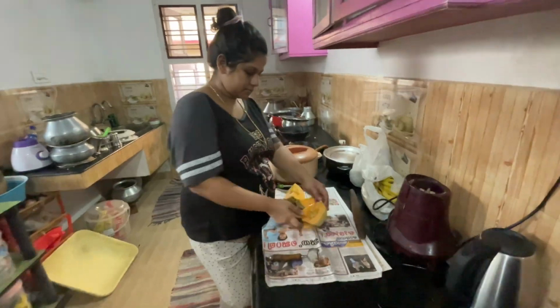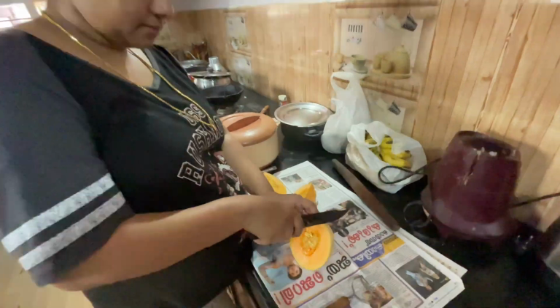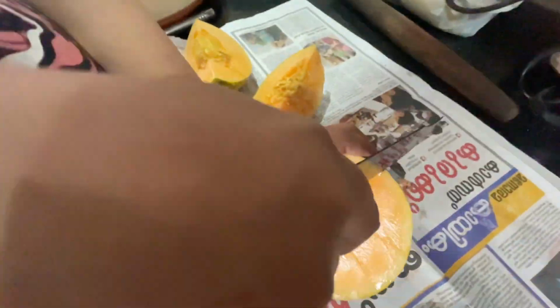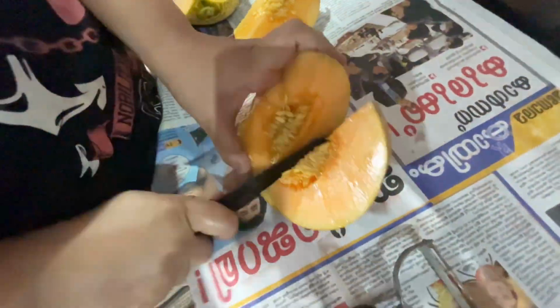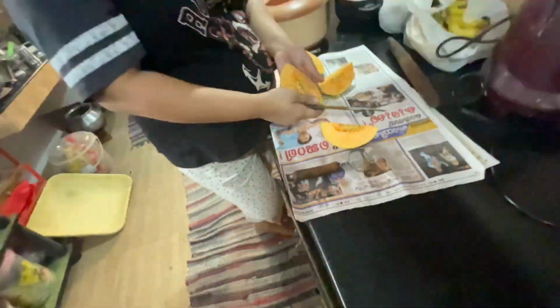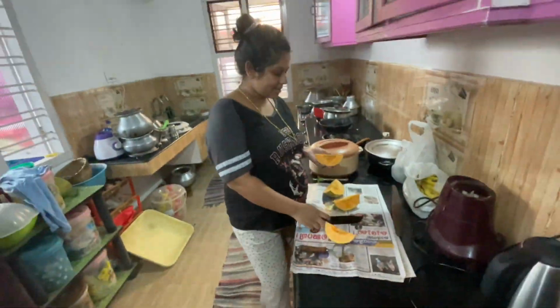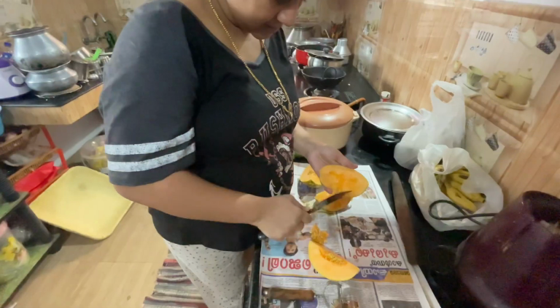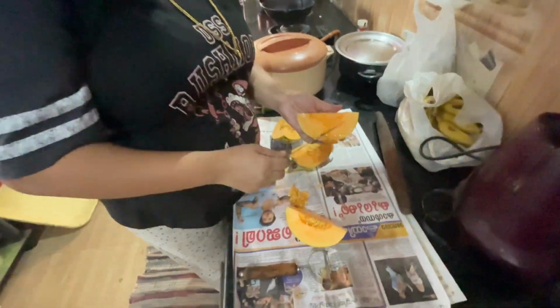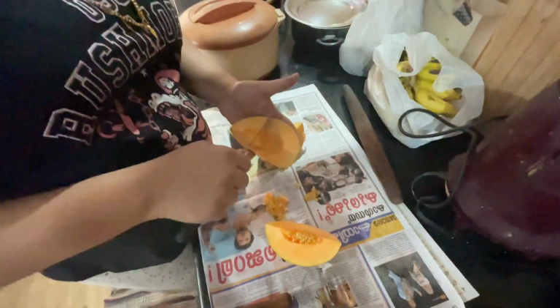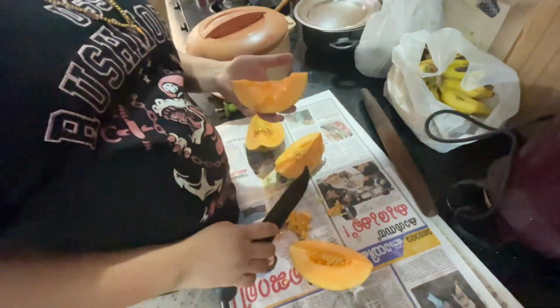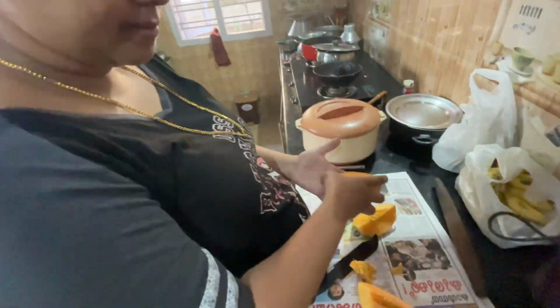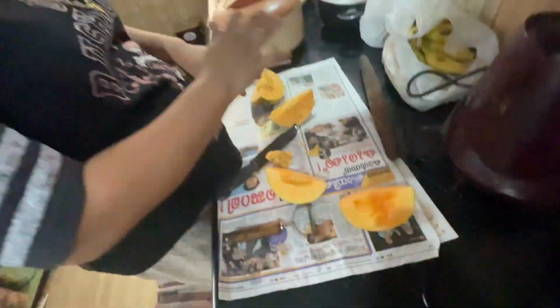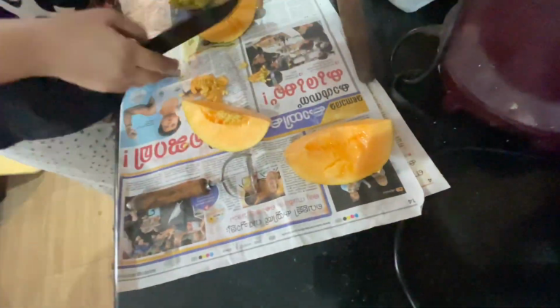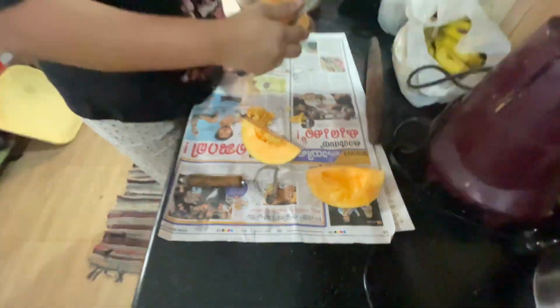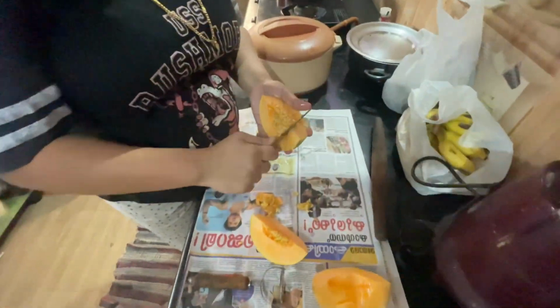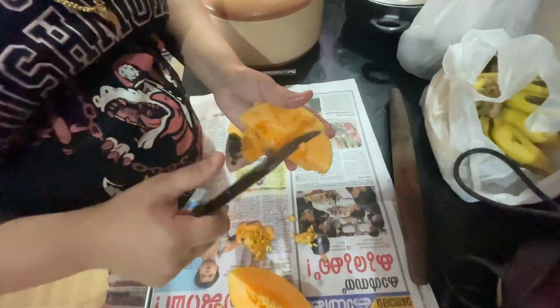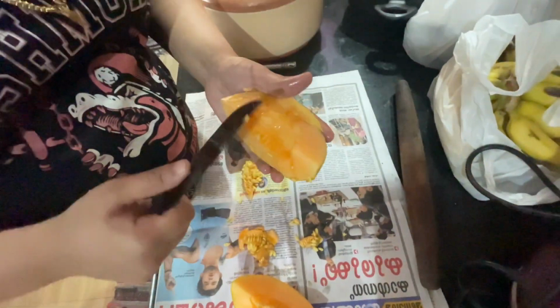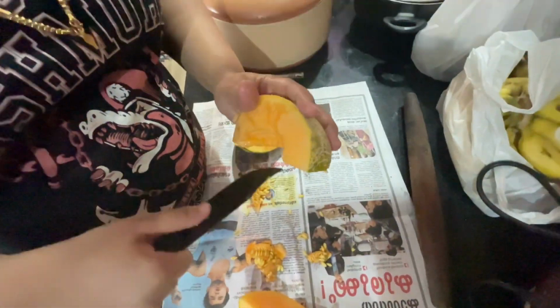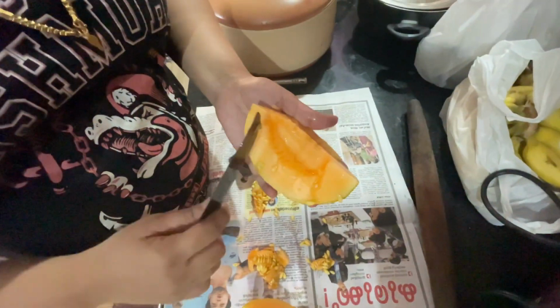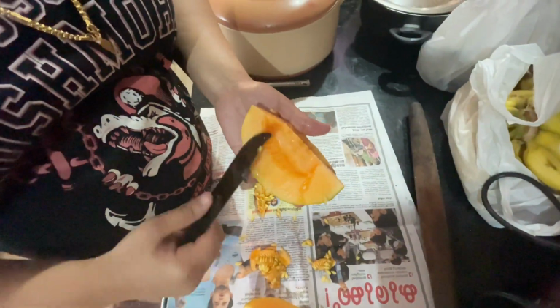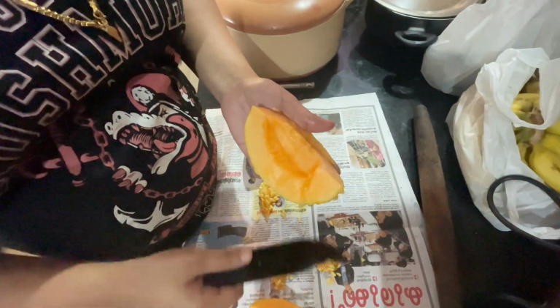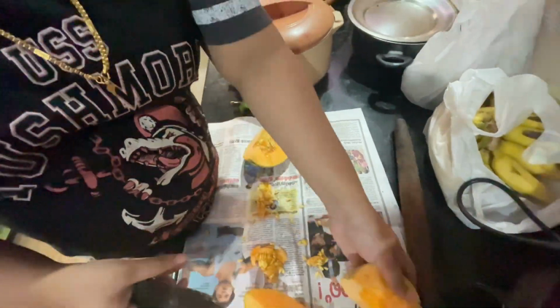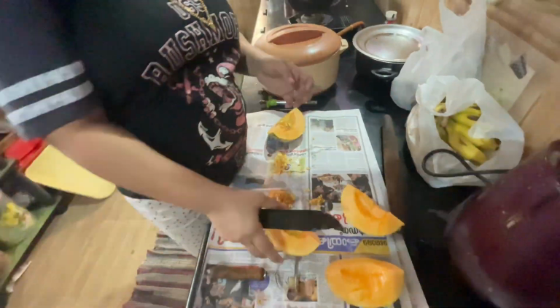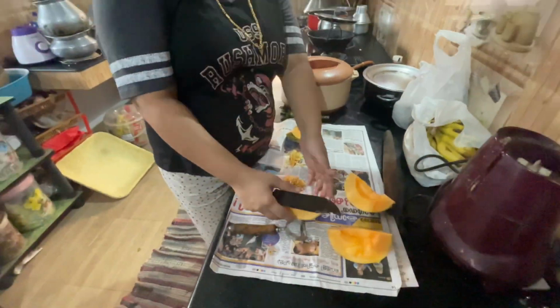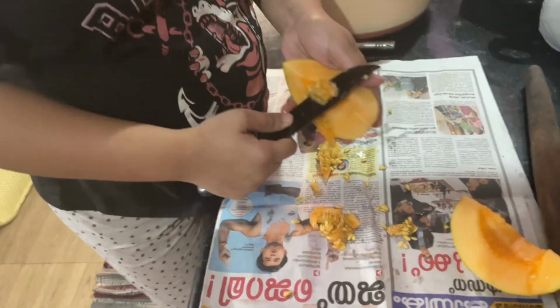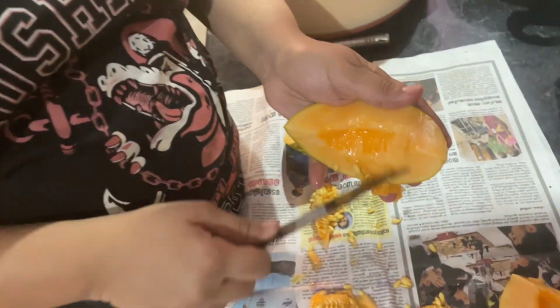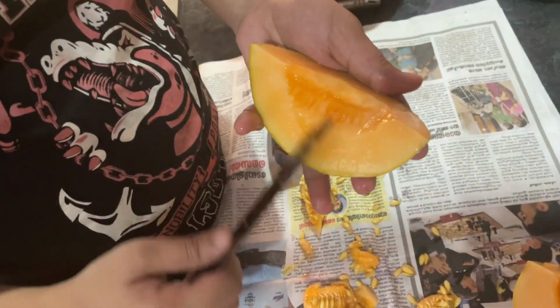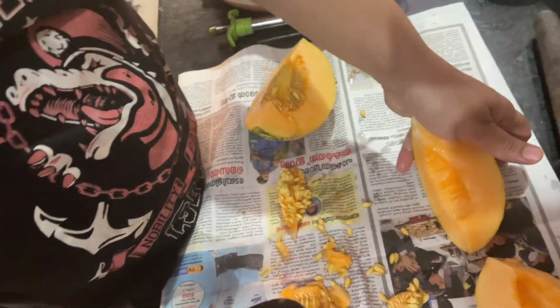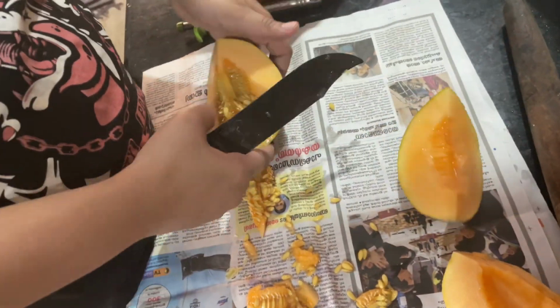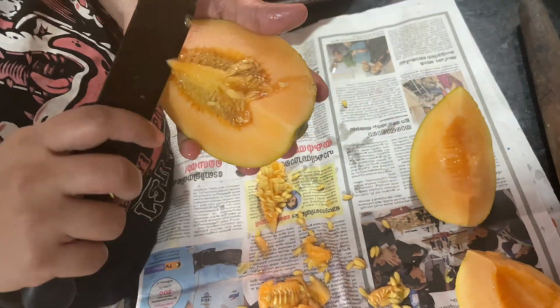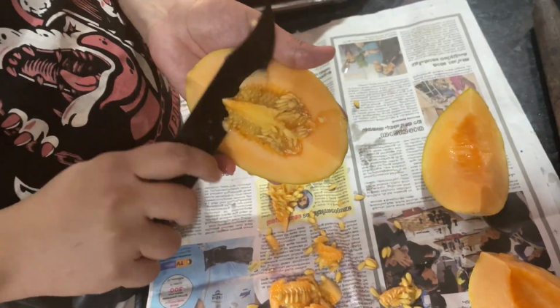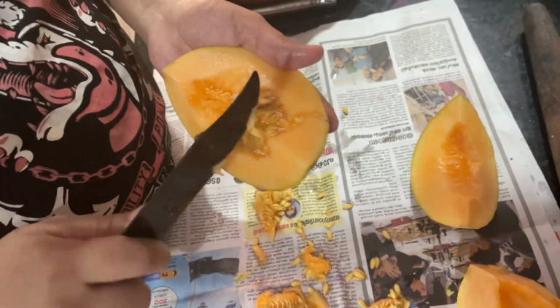I am going to show you the juice and shake it. I am going to cut it — you will cut three pieces.